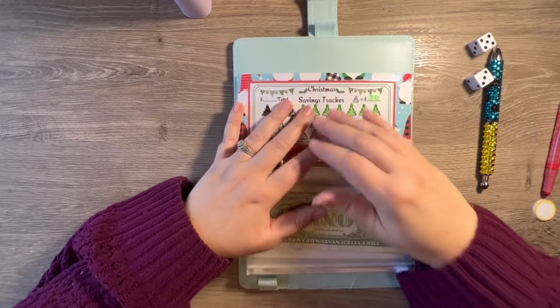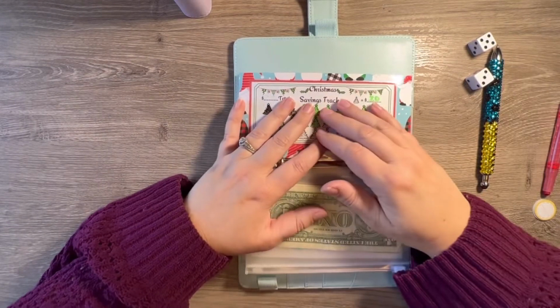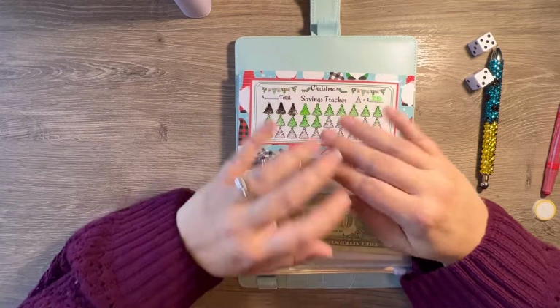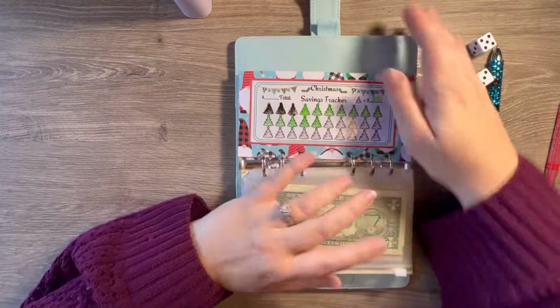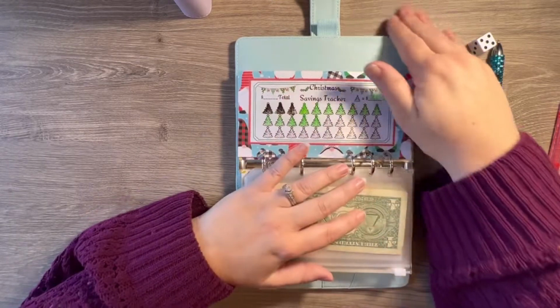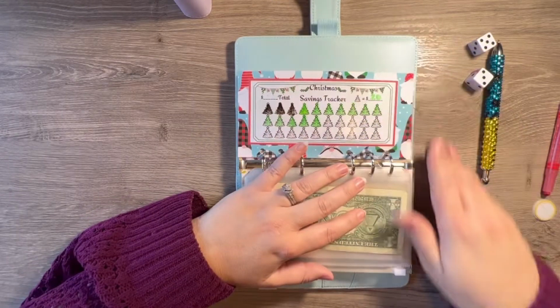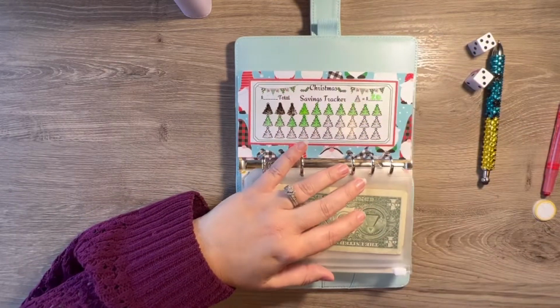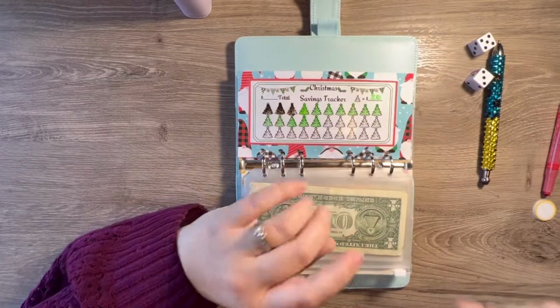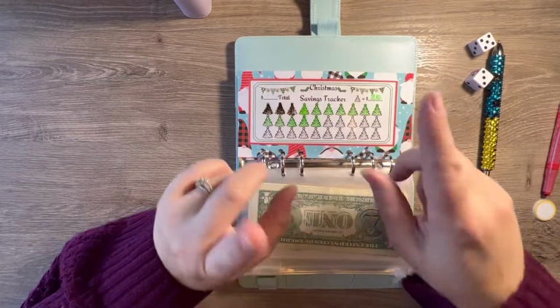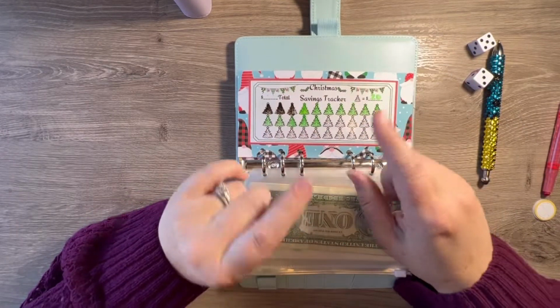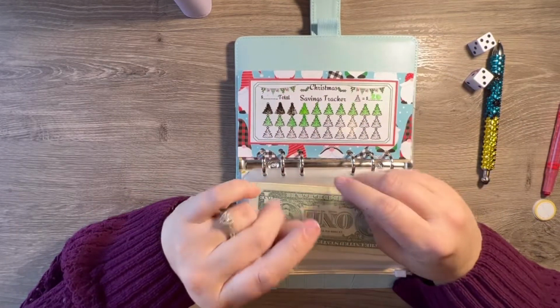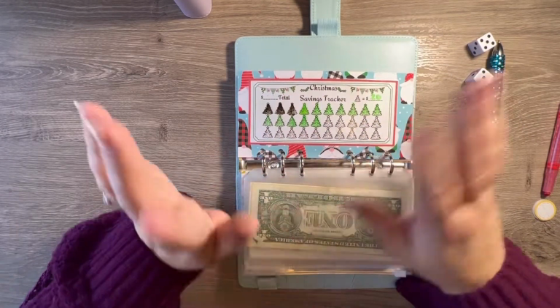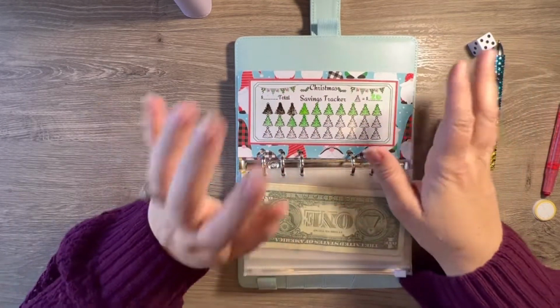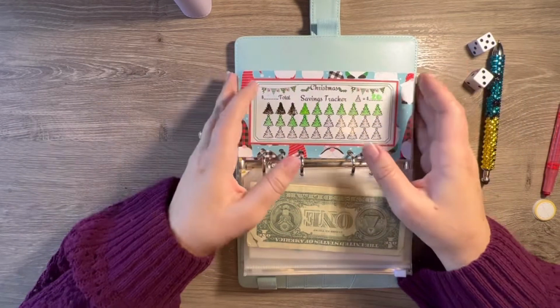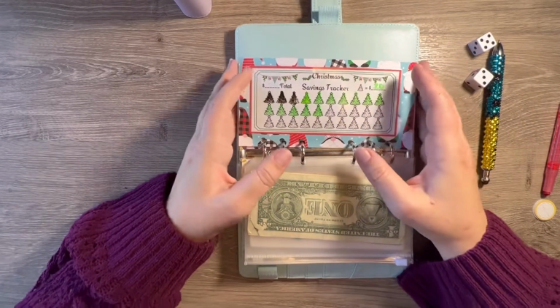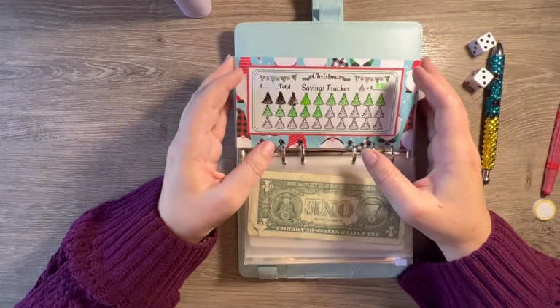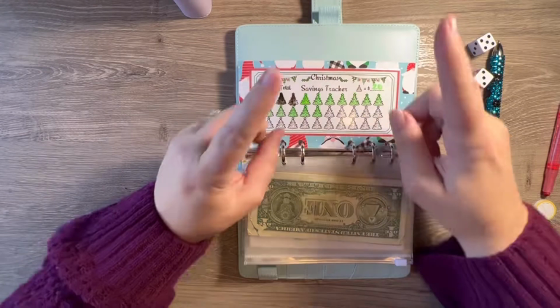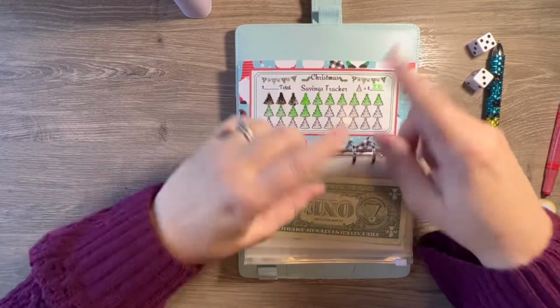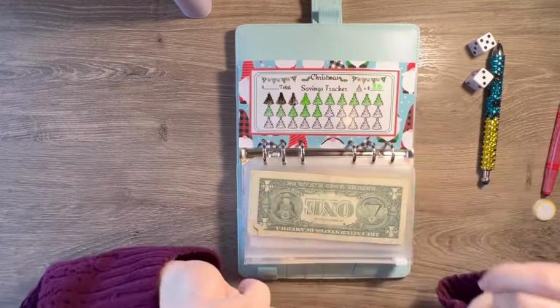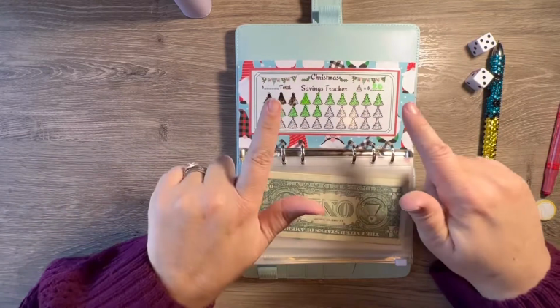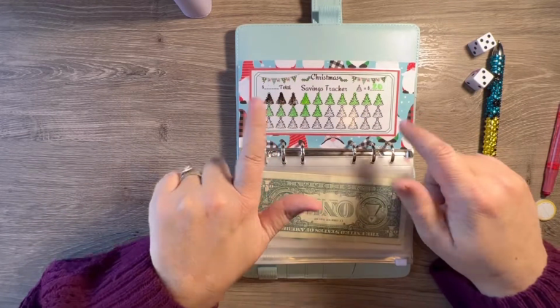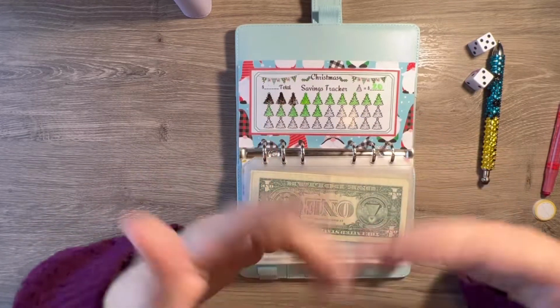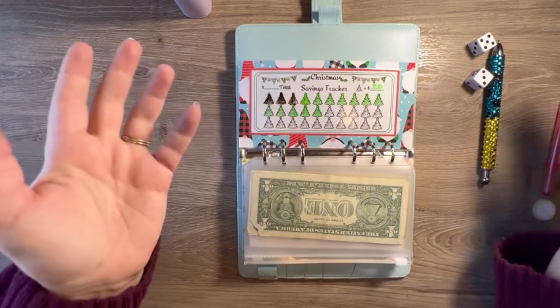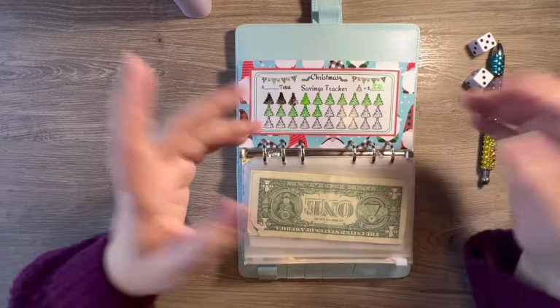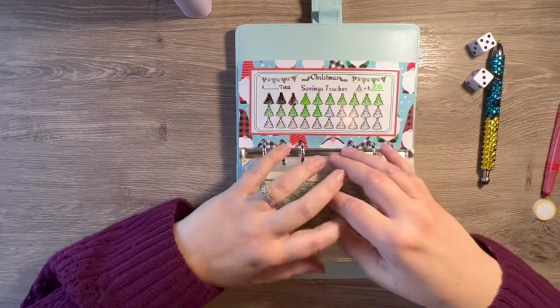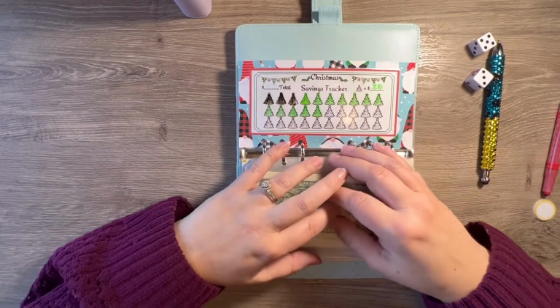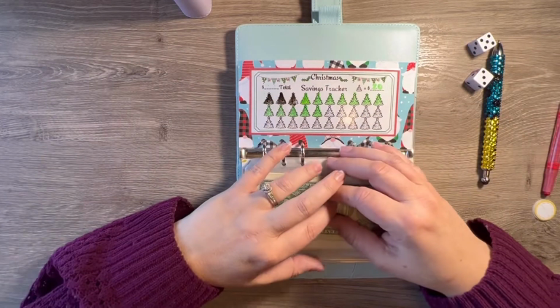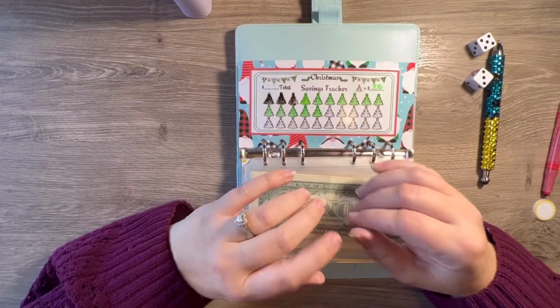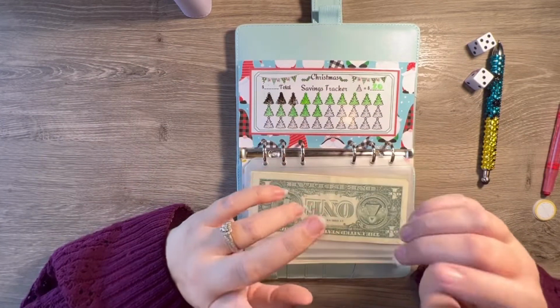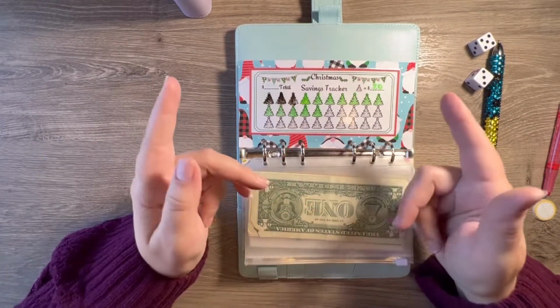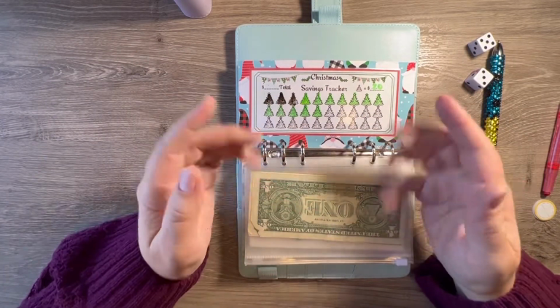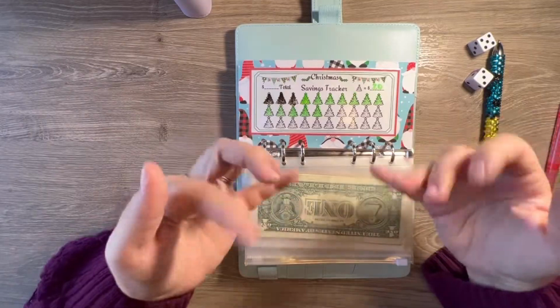Thank you so much for watching. If you made it this far, sorry it was a bit of a jumble, but at least we made it and all of my money went where it's supposed to go. Thank you so much and we will see you in the next one. Bye!